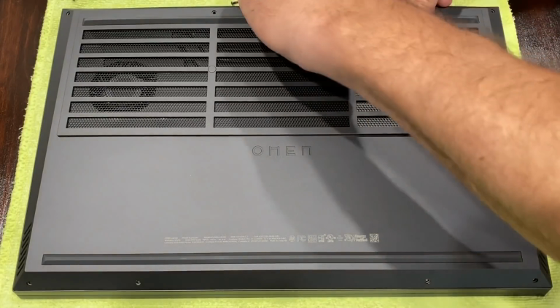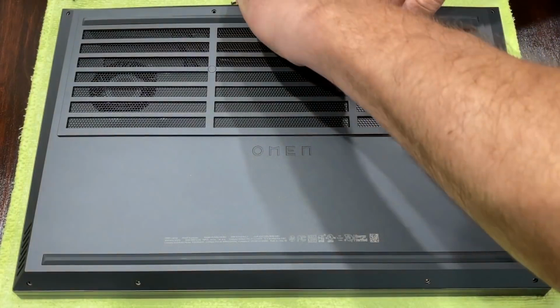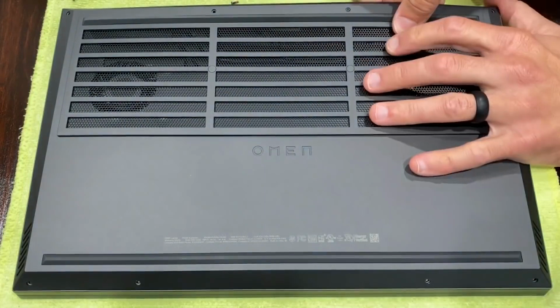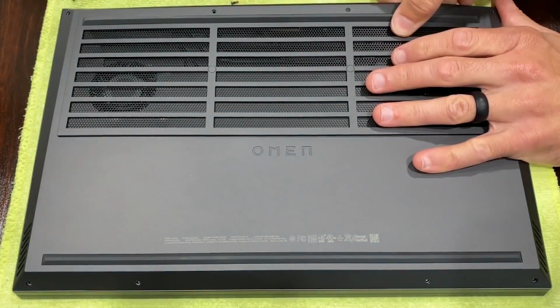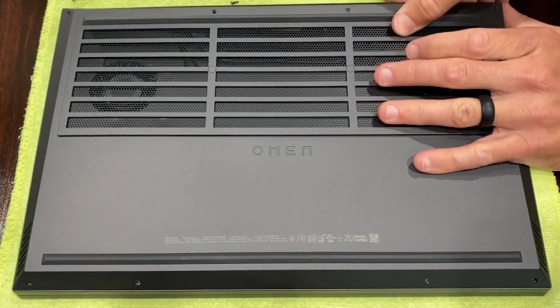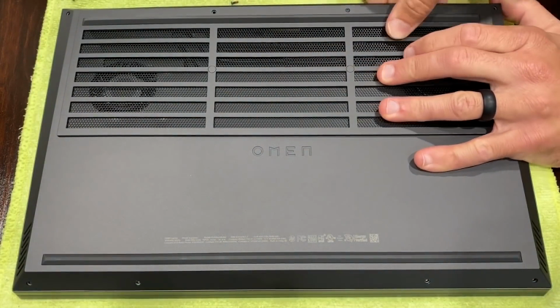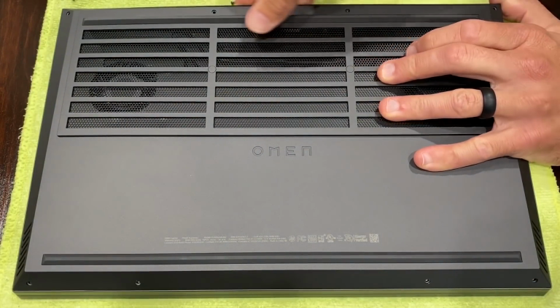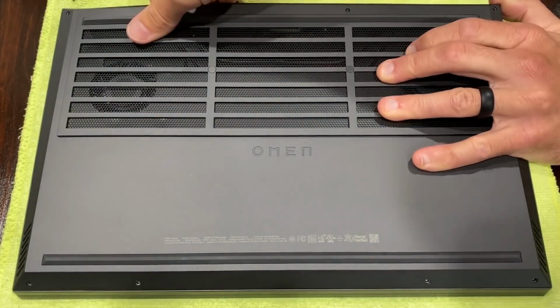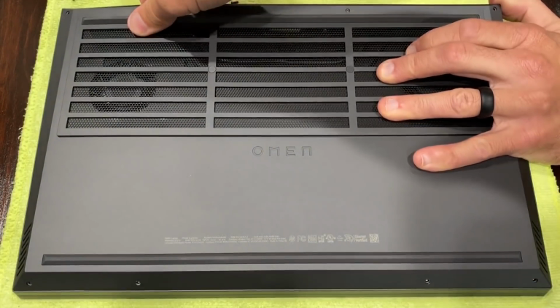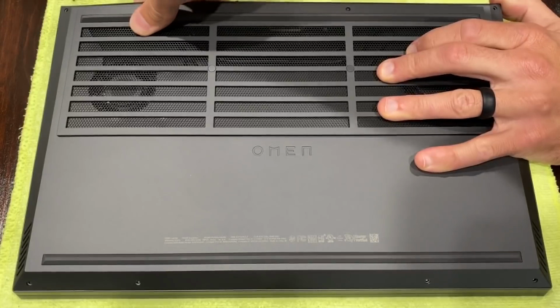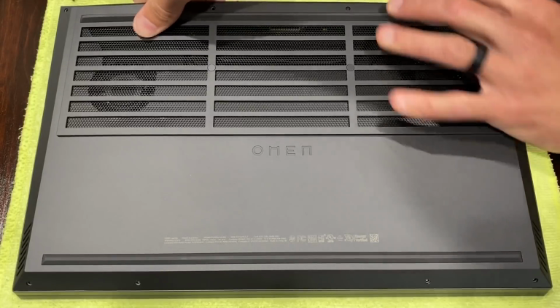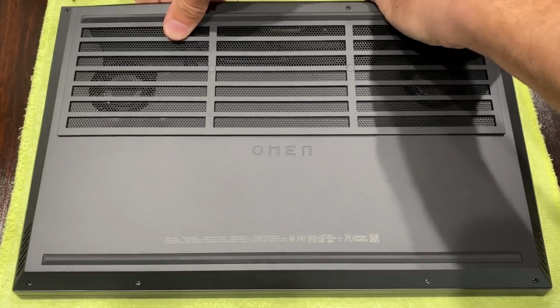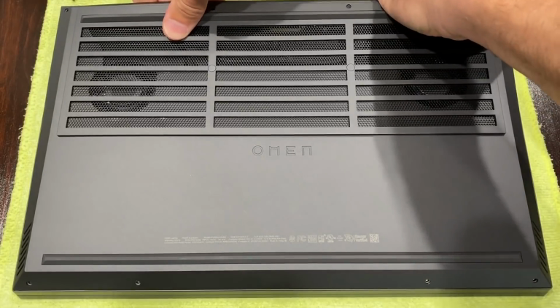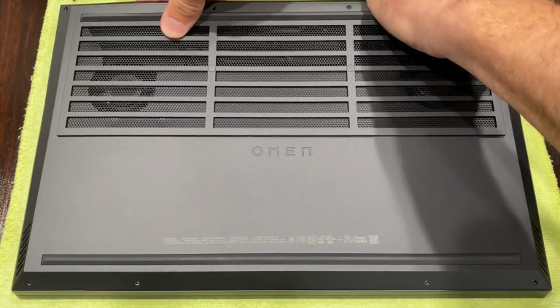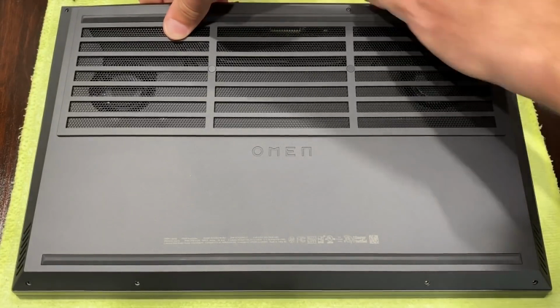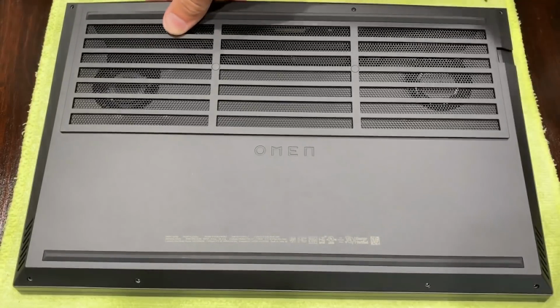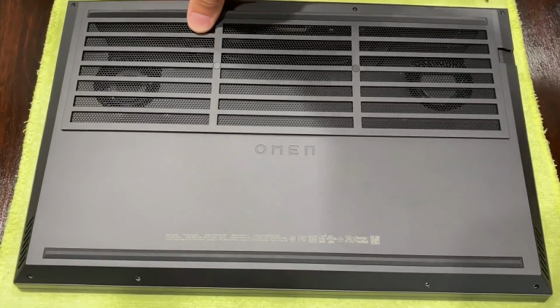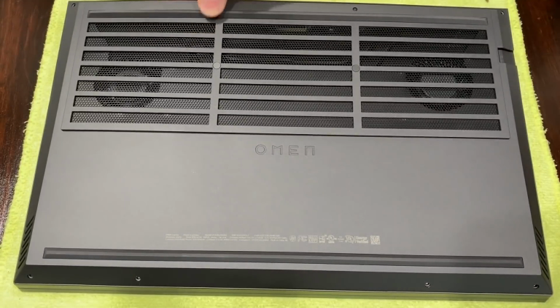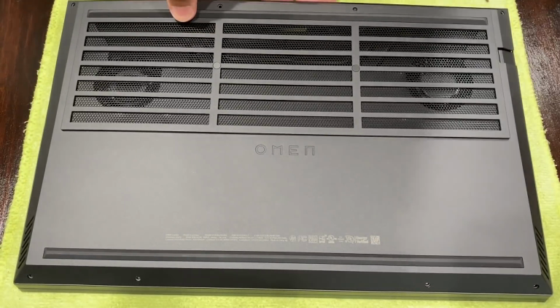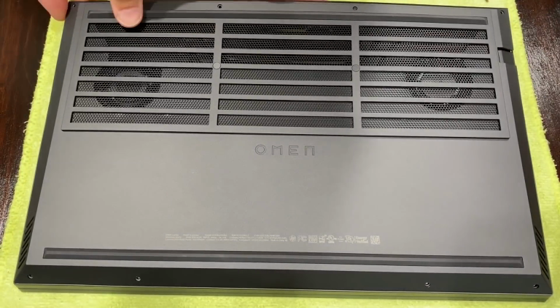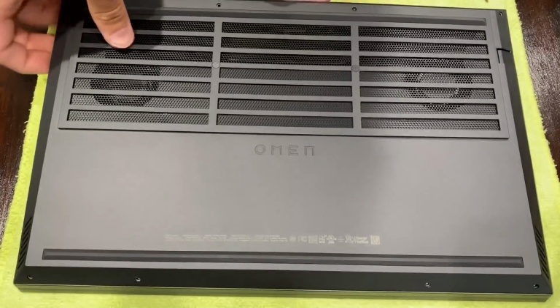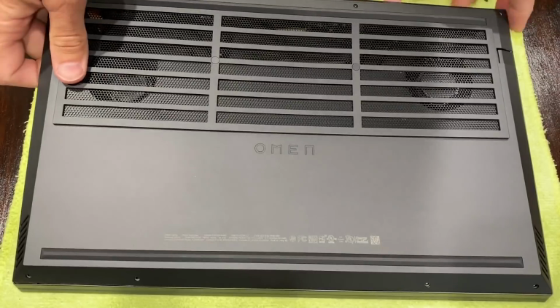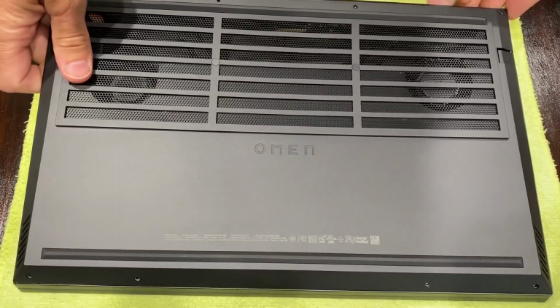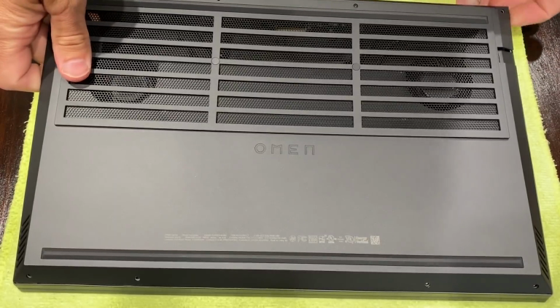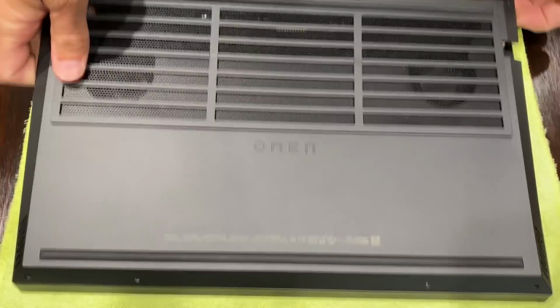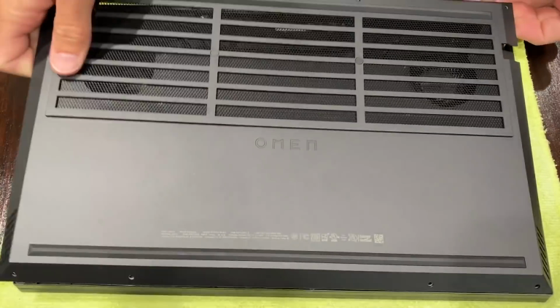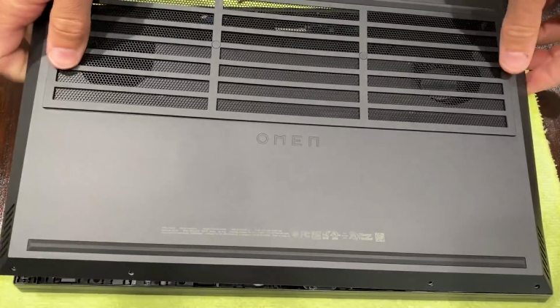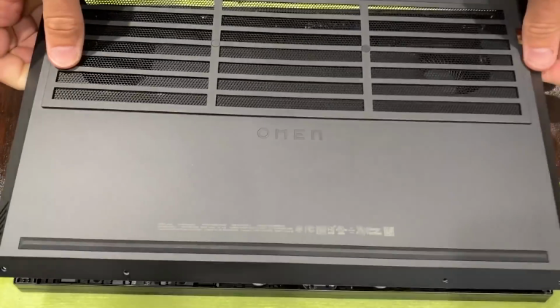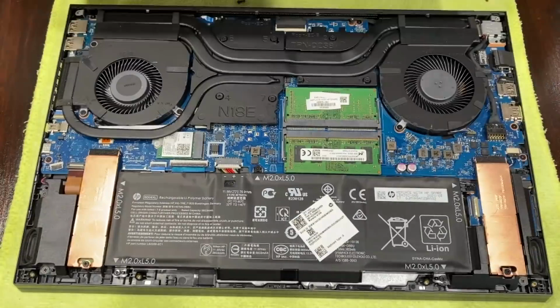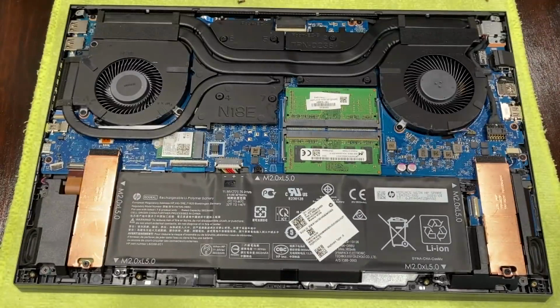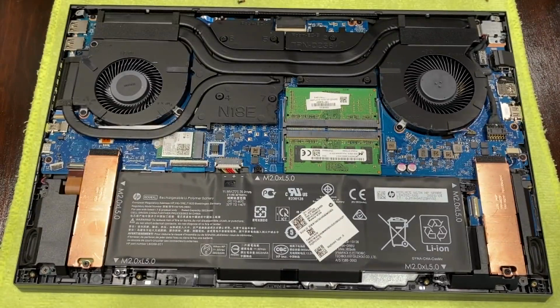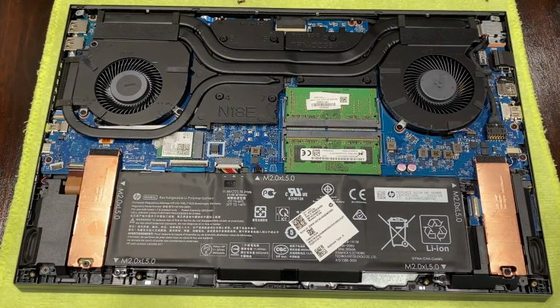First, start off by removing the 8 Phillips head screws, then start to peel the back panel off, starting at the back, then work towards the sides before removing the front. You will not need to pry and therefore damage your HP Omen.